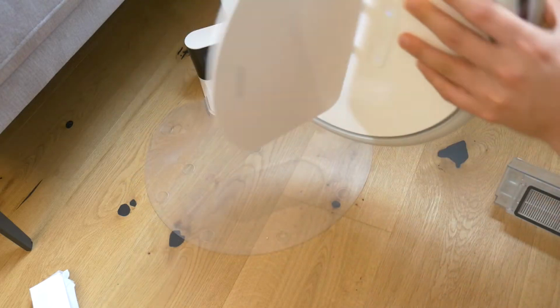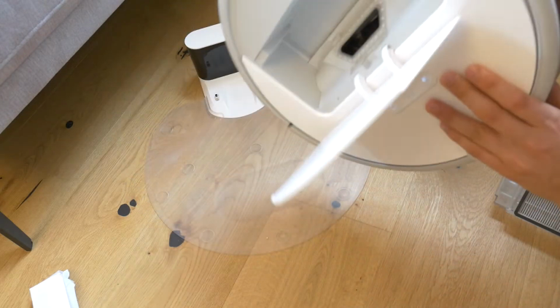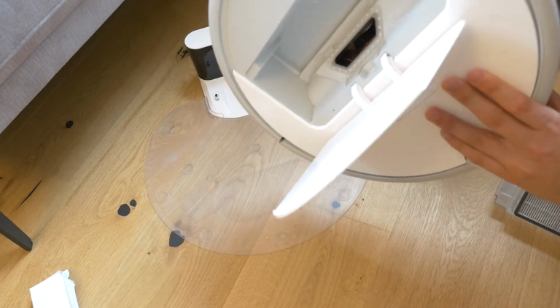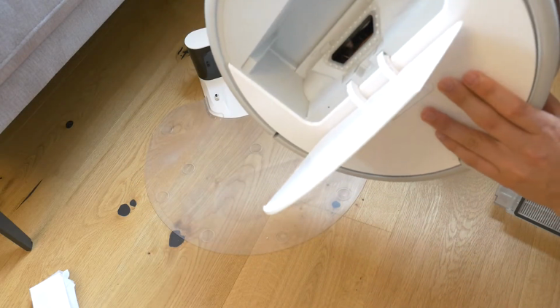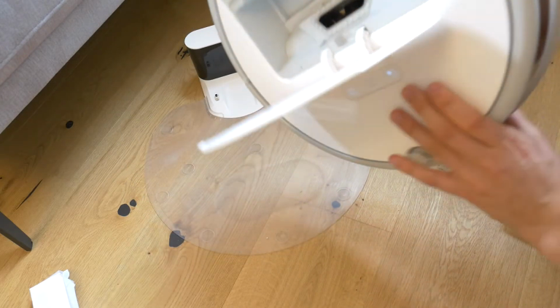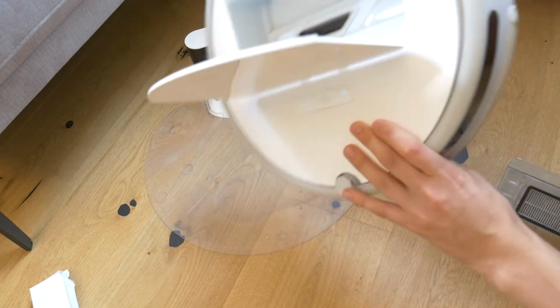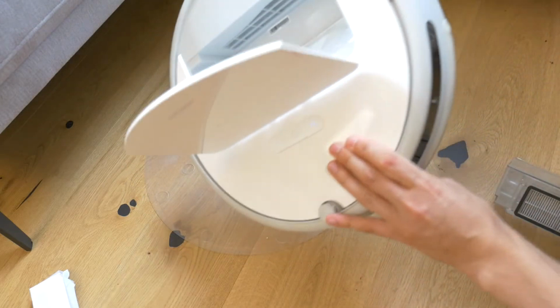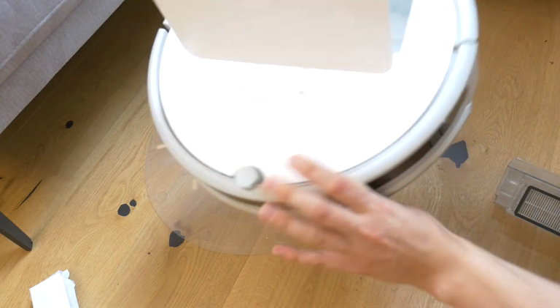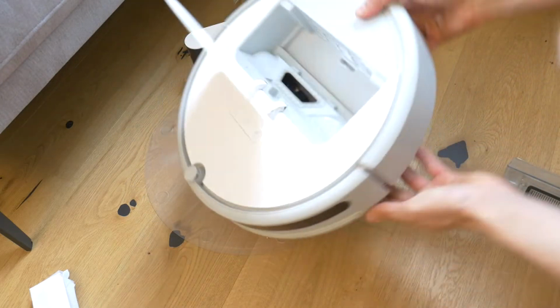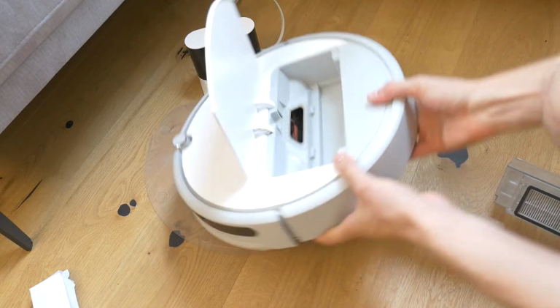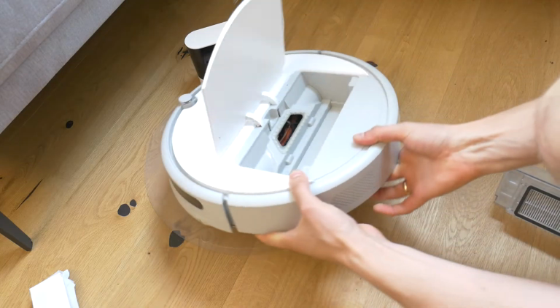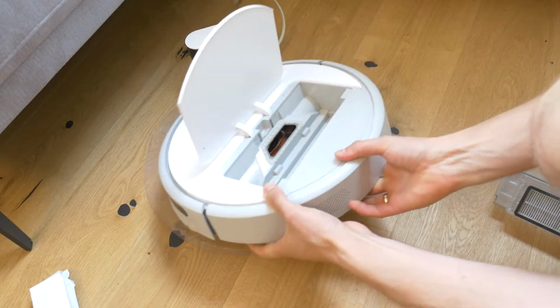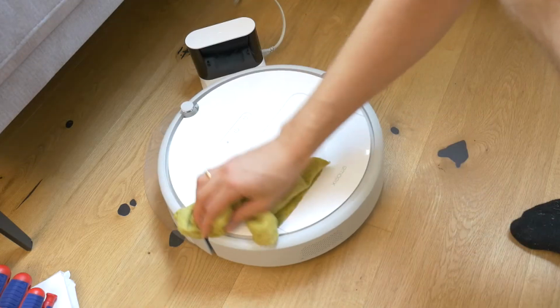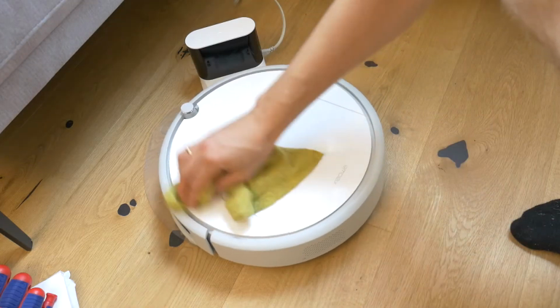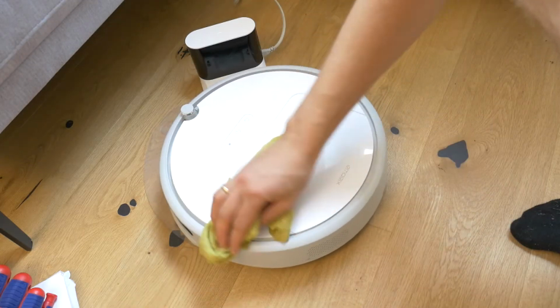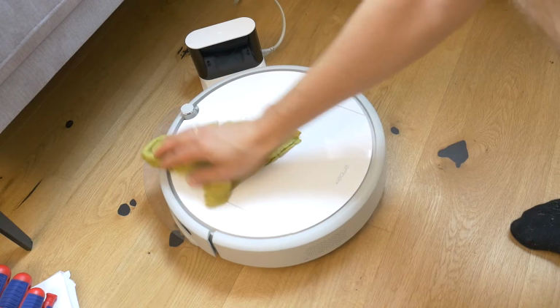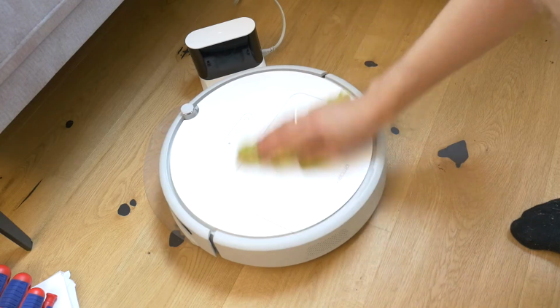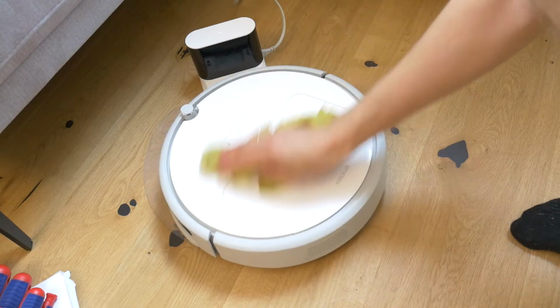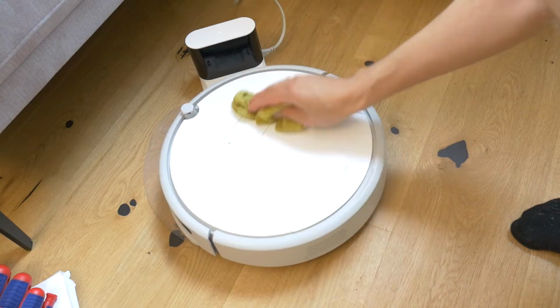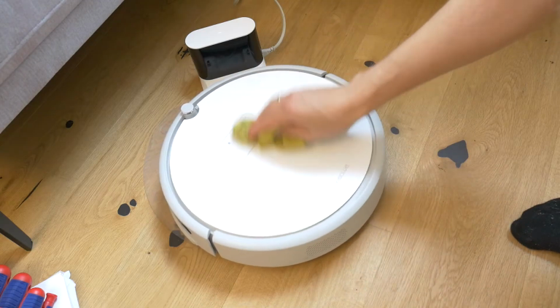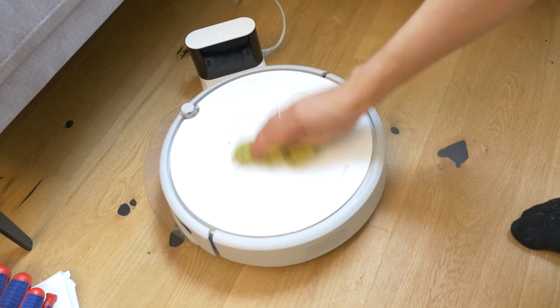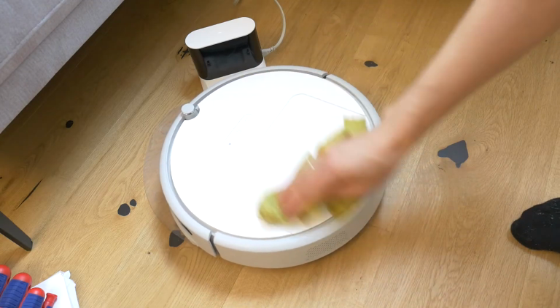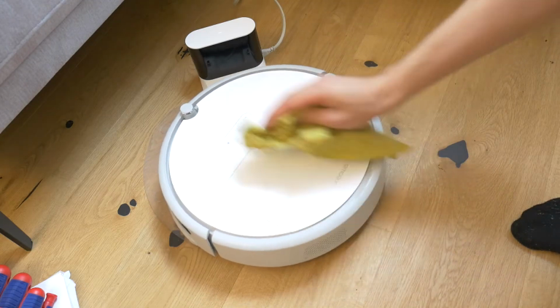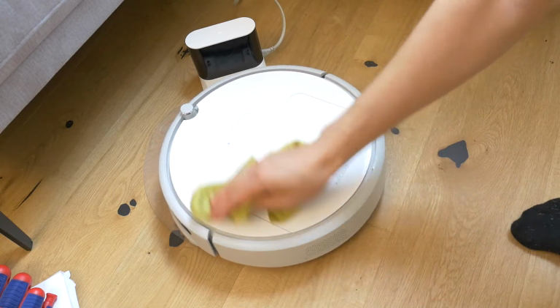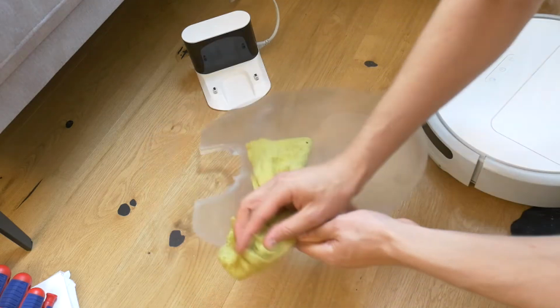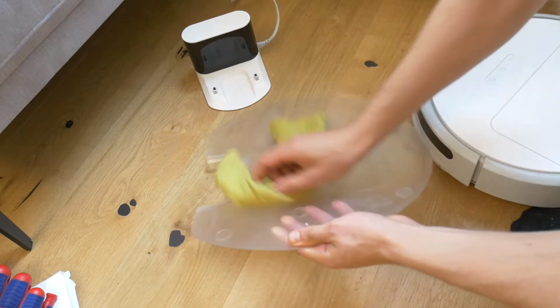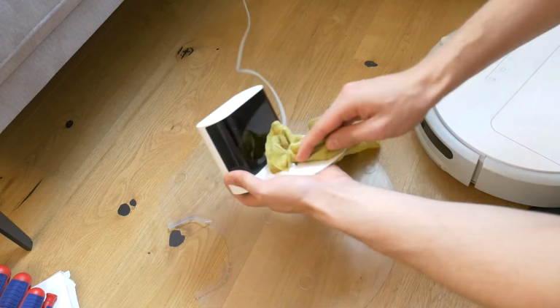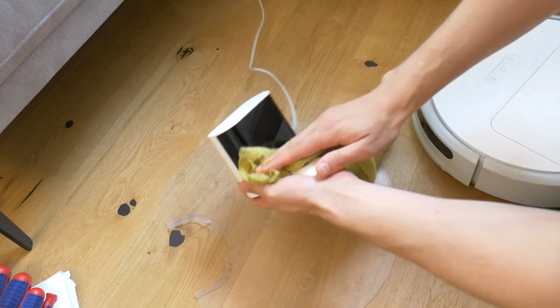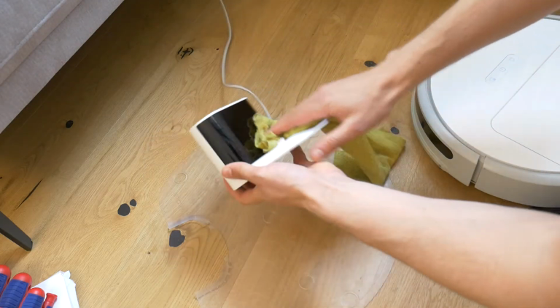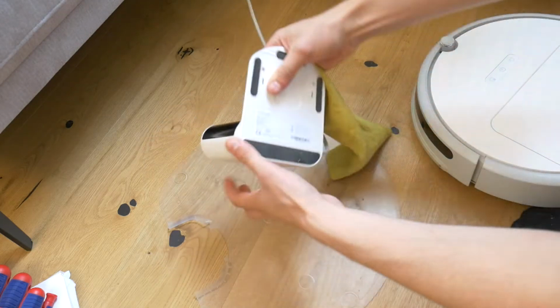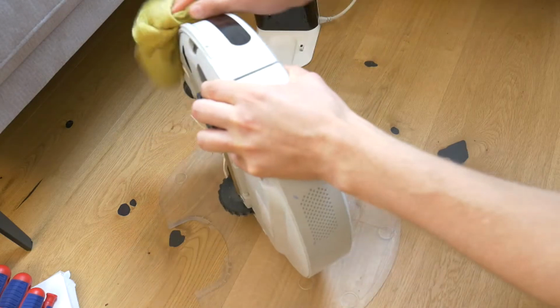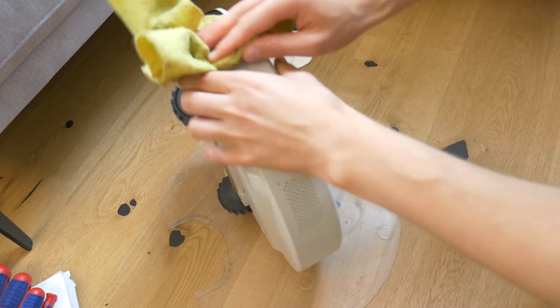Then shake out the excess rubbish from the robot. With a damp cloth, clean the whole robot body, the docking station, and also the sensors.